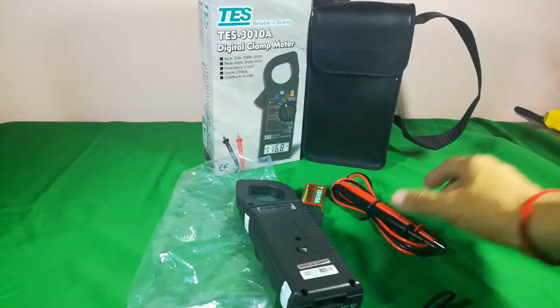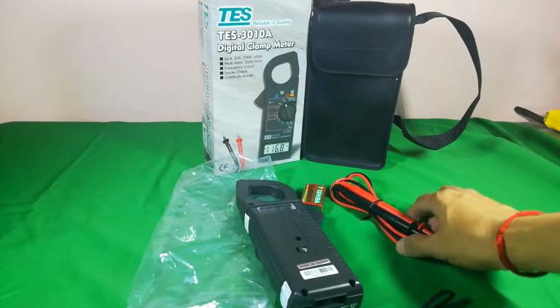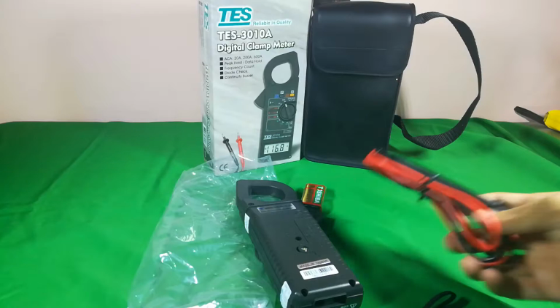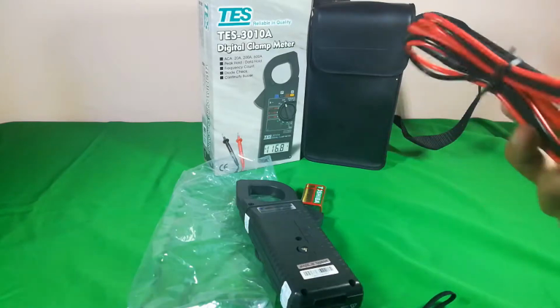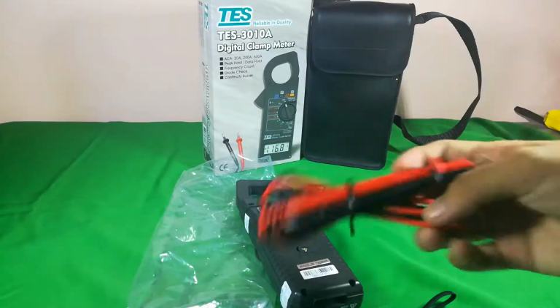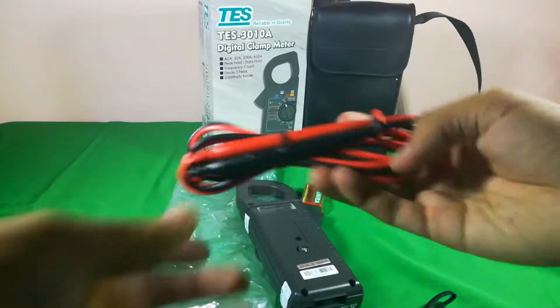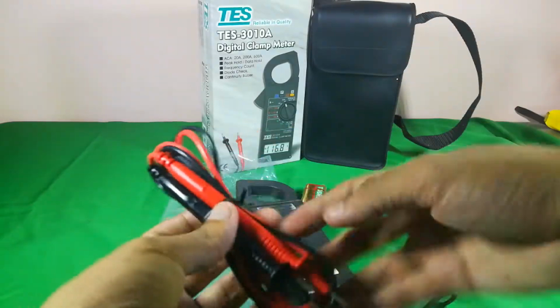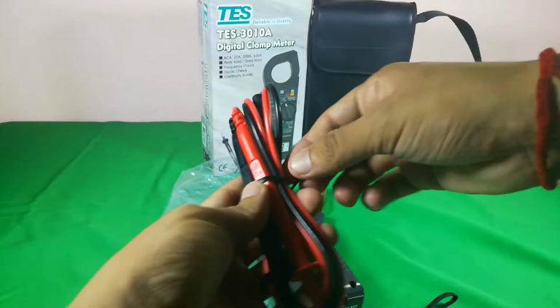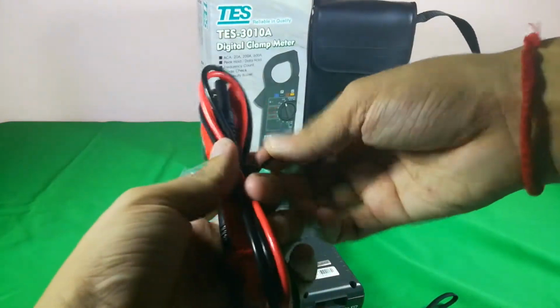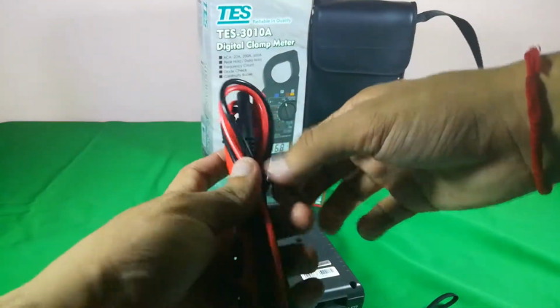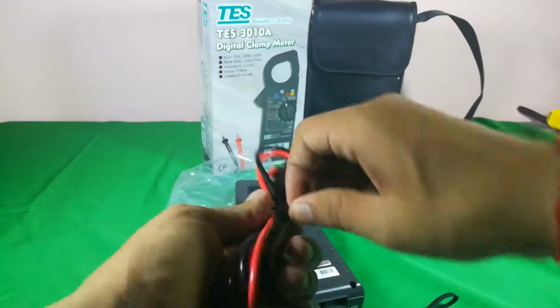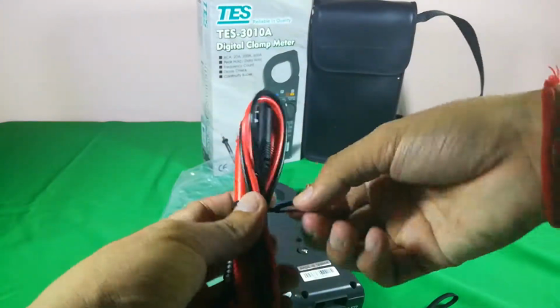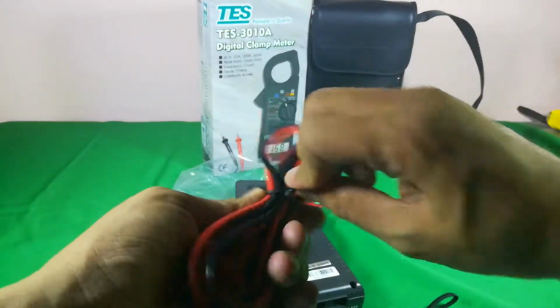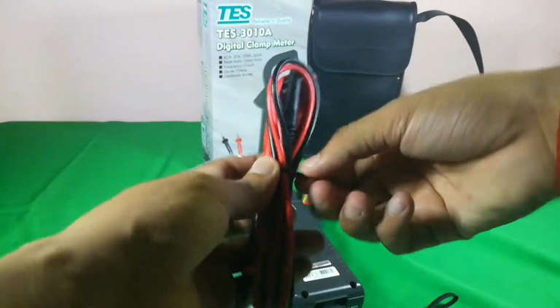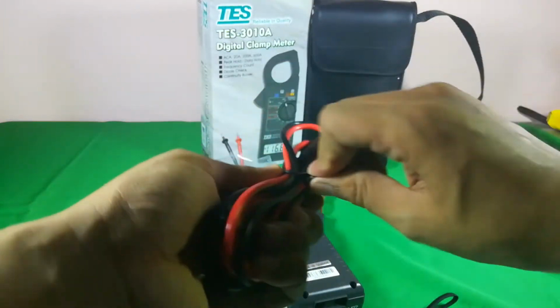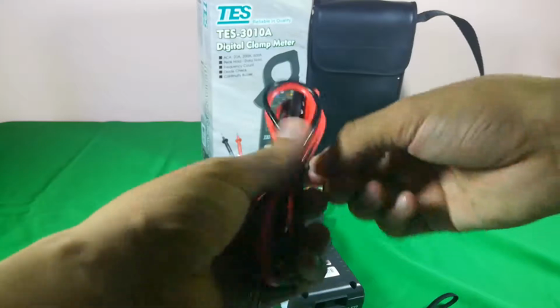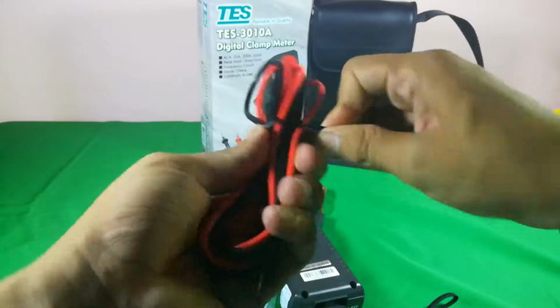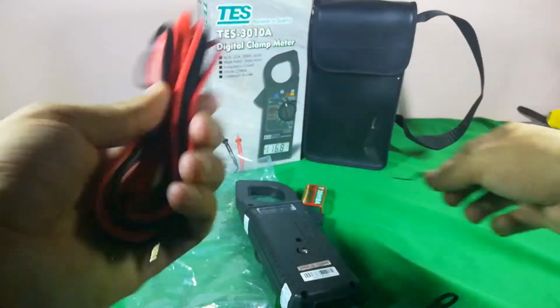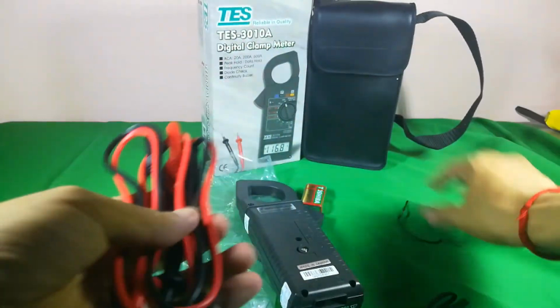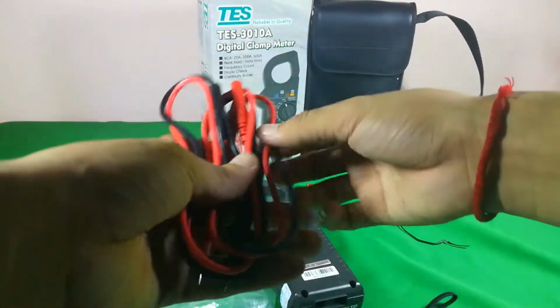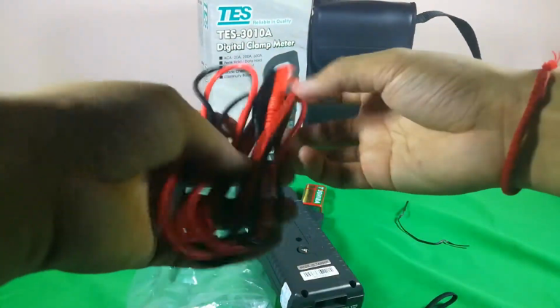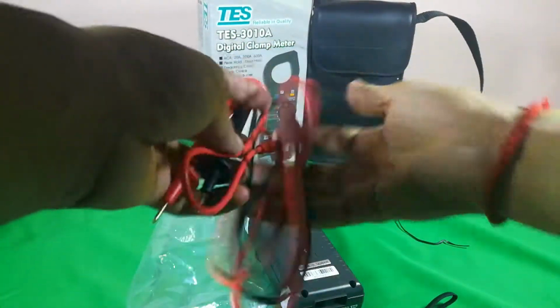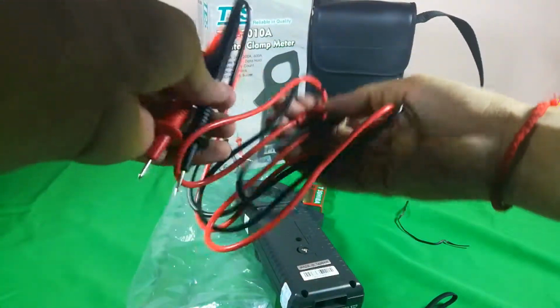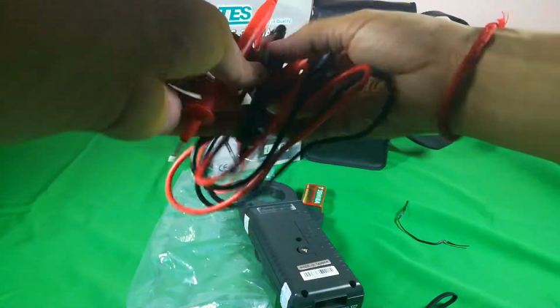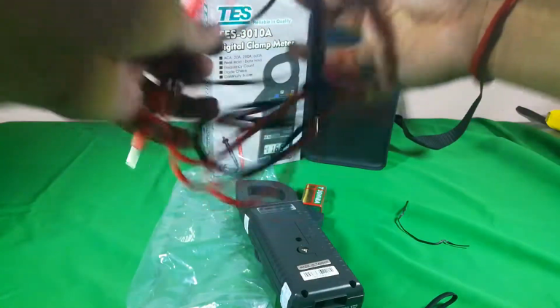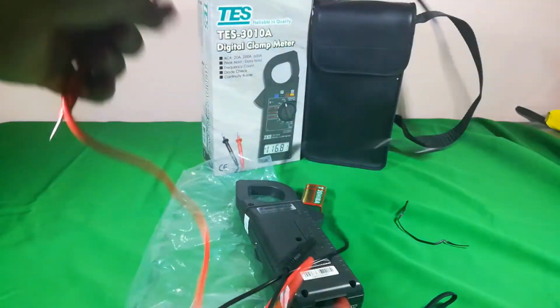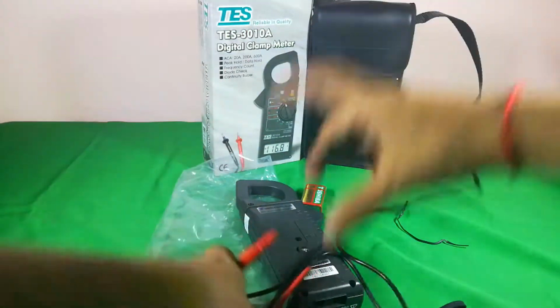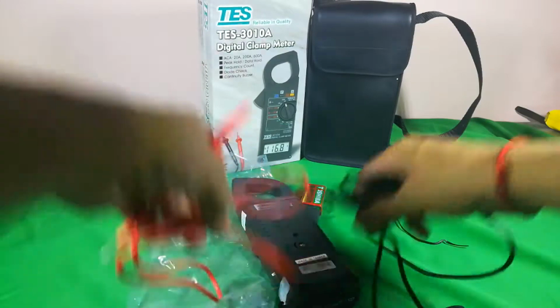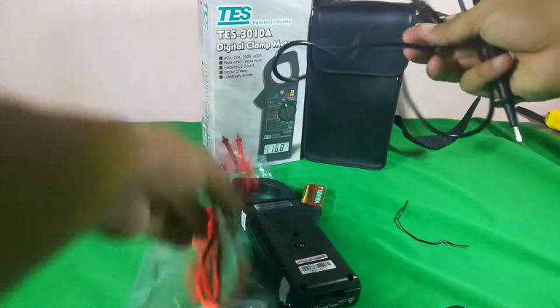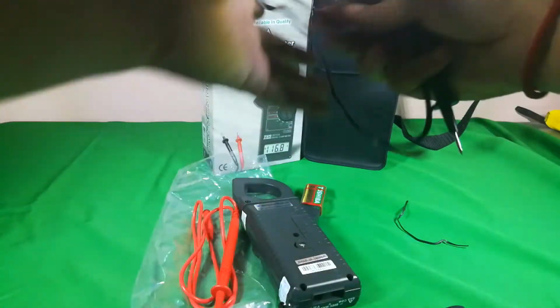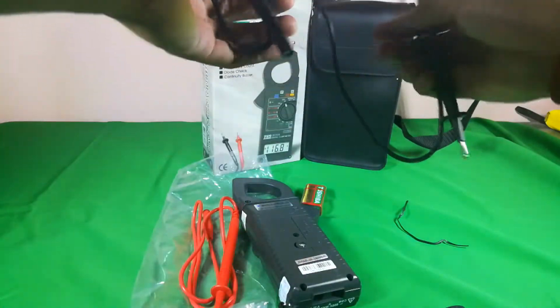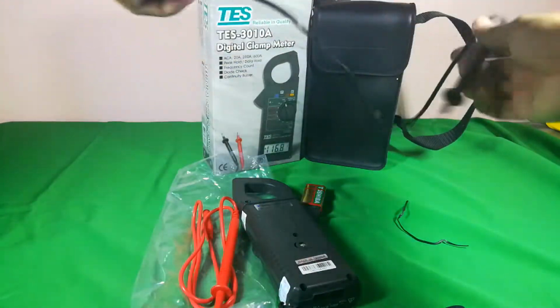This is the cable — black and red. The red one is for the live line (L) and the black one is for neutral (N).